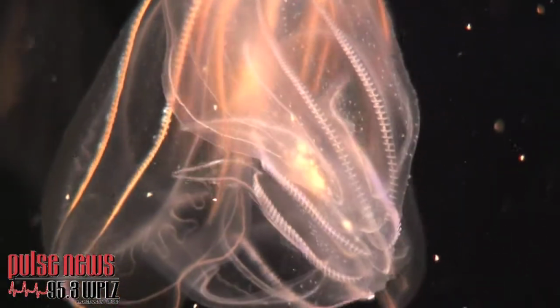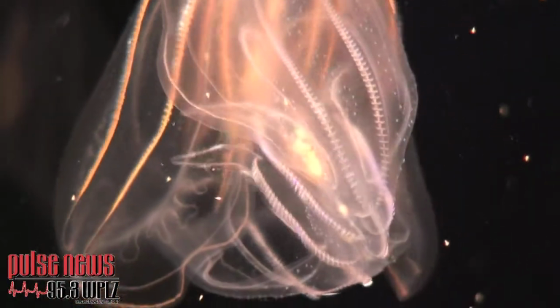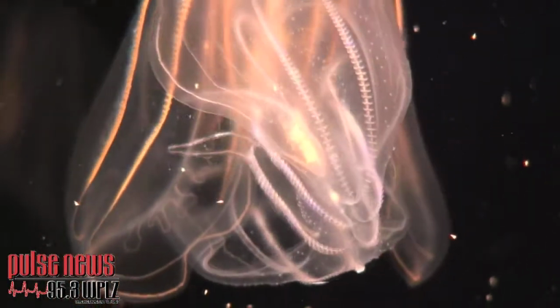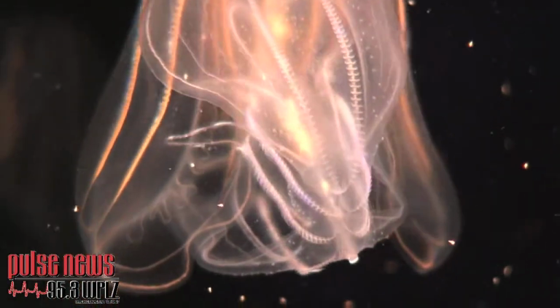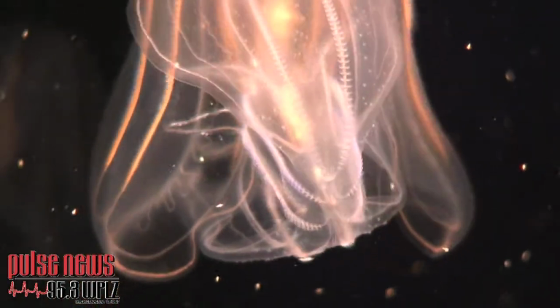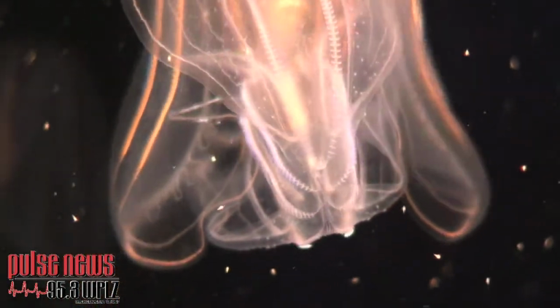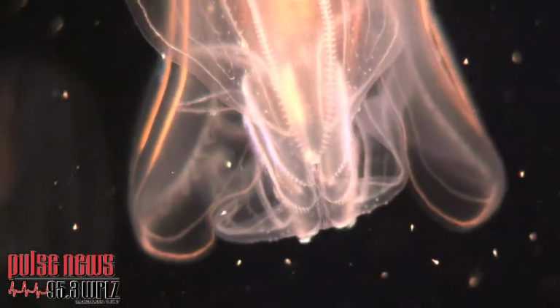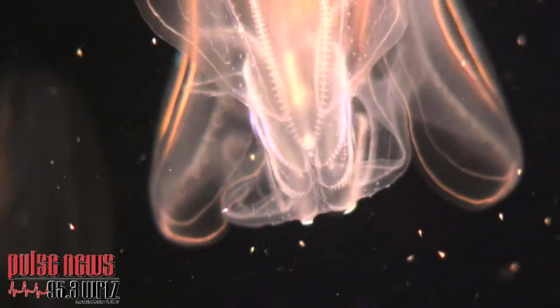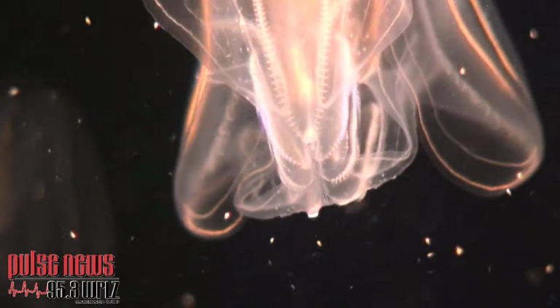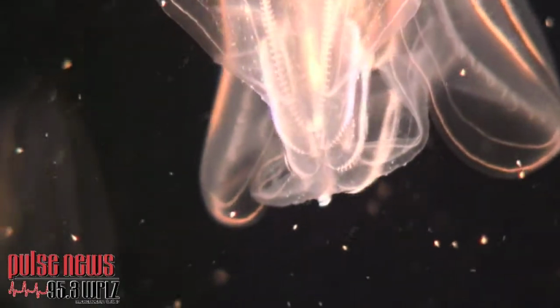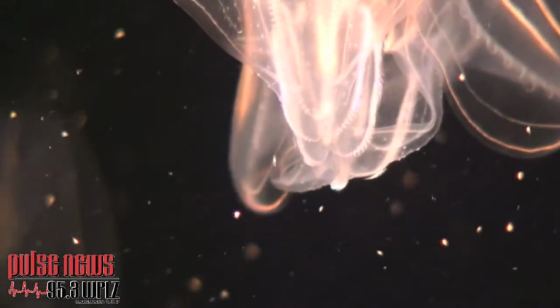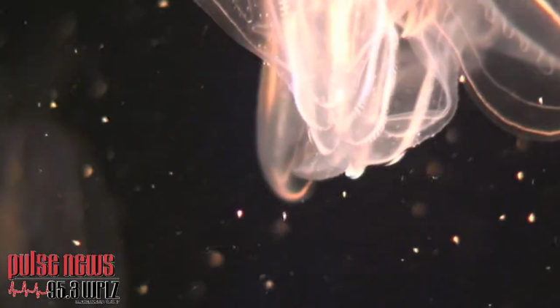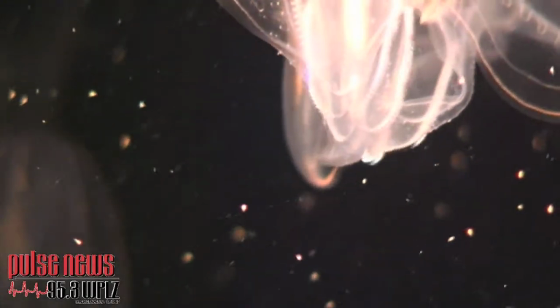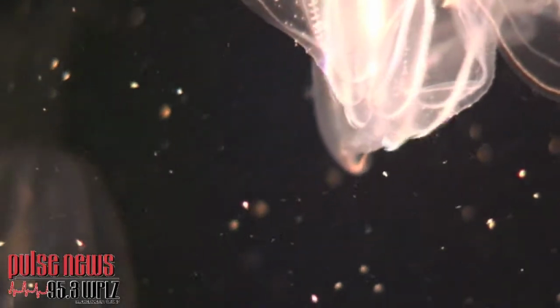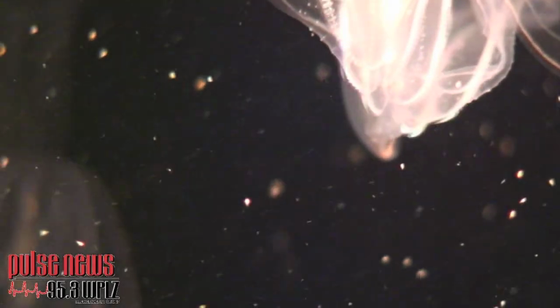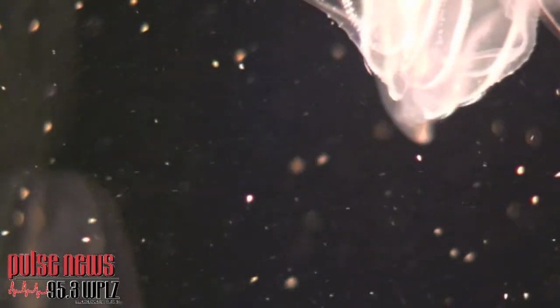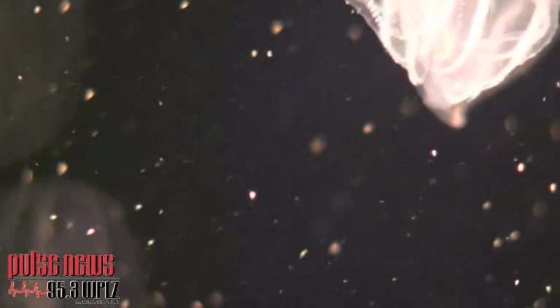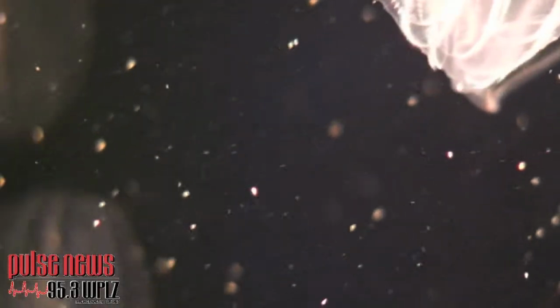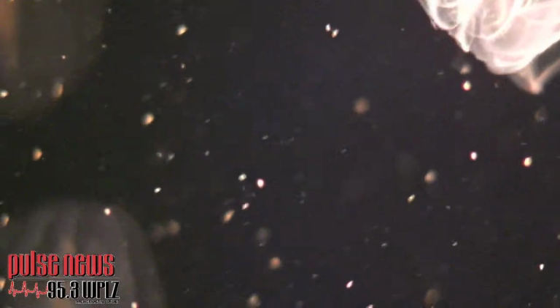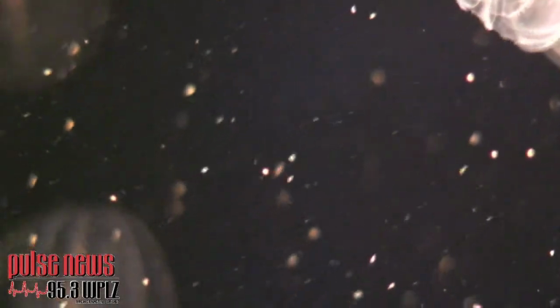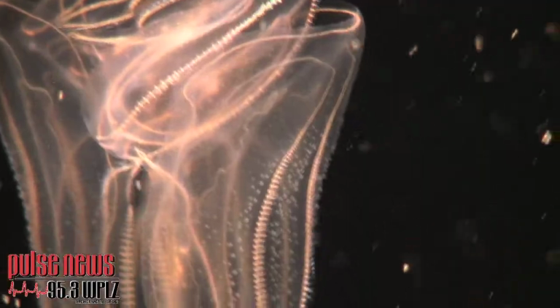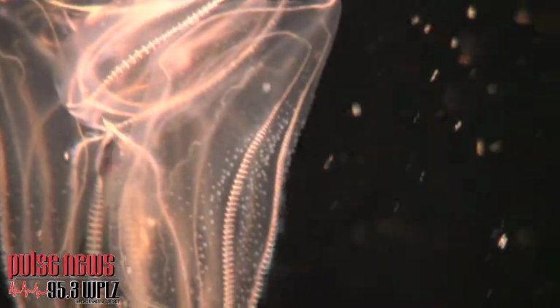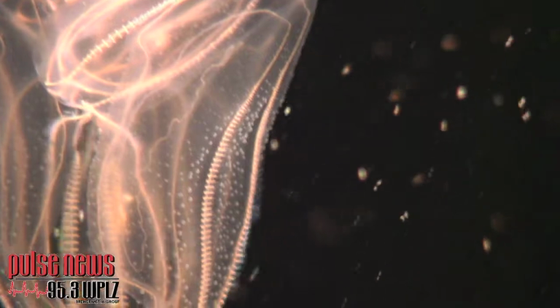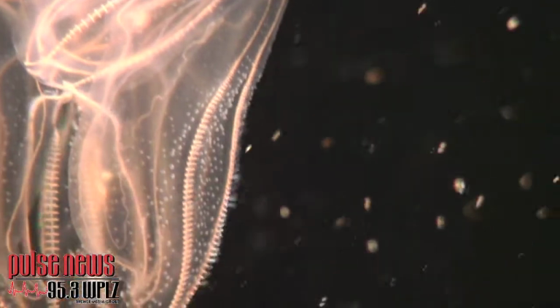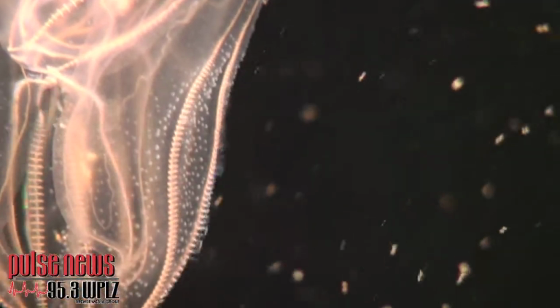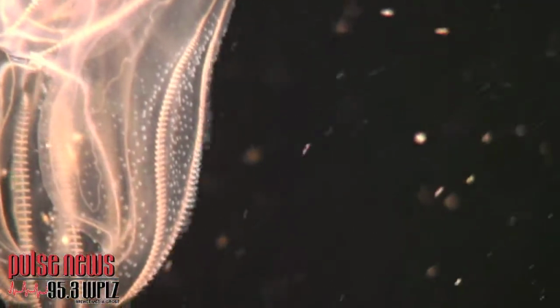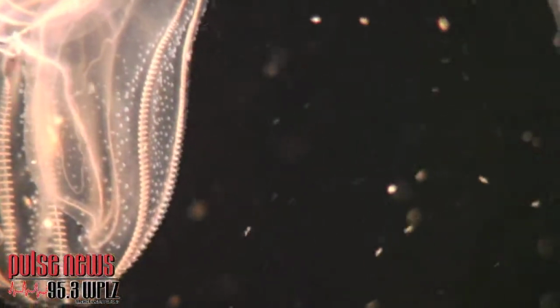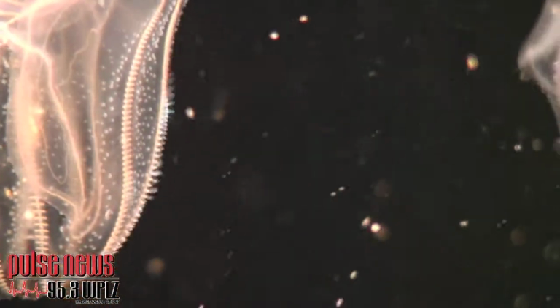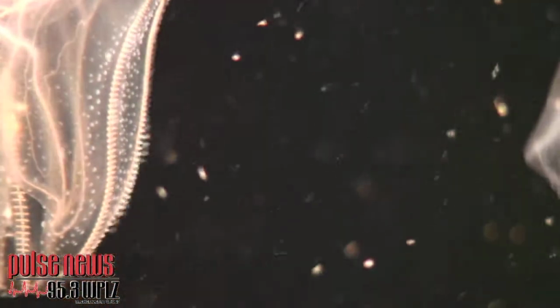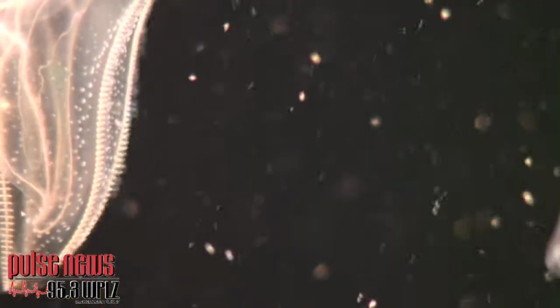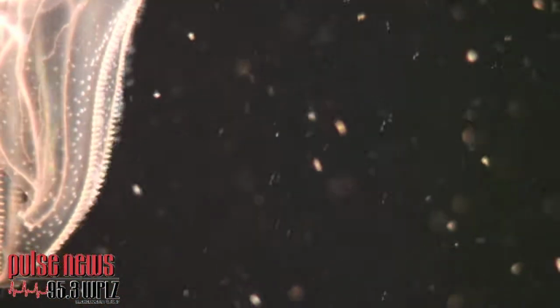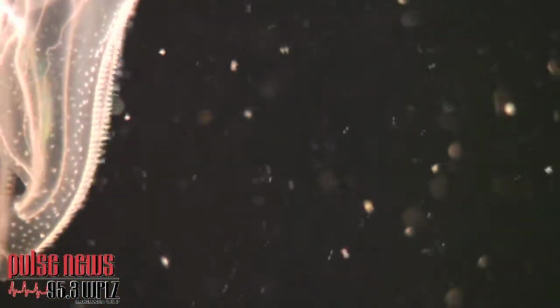We also have sea walnuts, which are like little prisms. They look like protozoa. When you see pictures of protozoa moving, it's like a little light show — cilia, that's right.